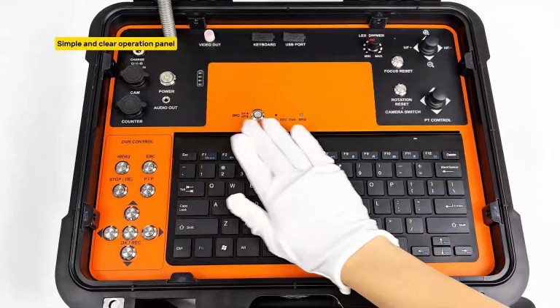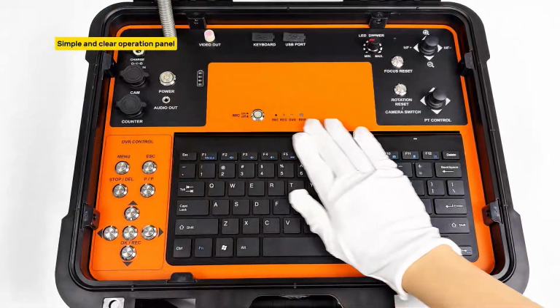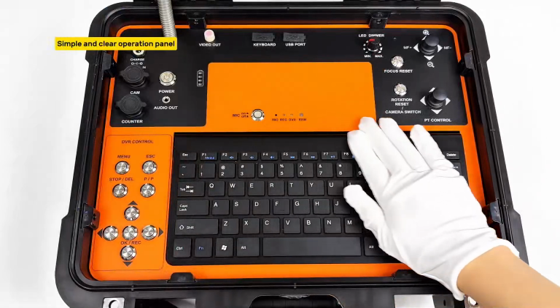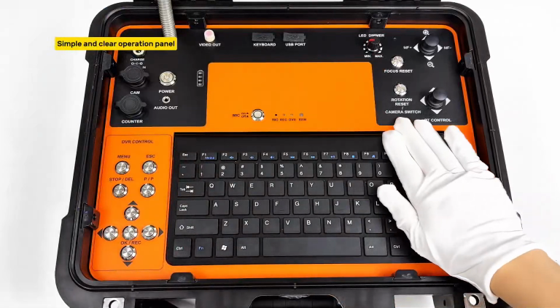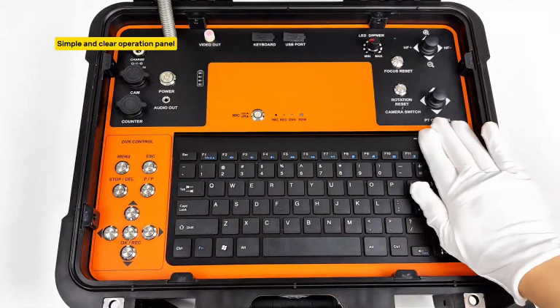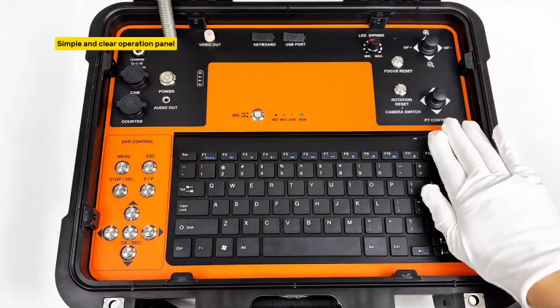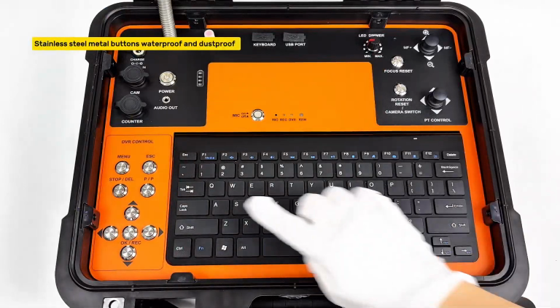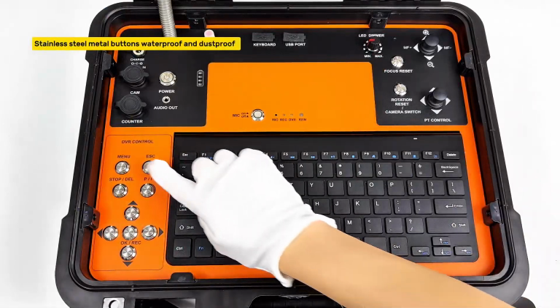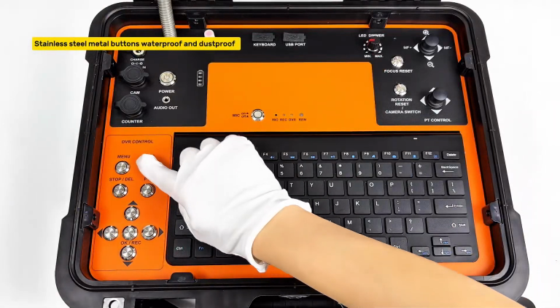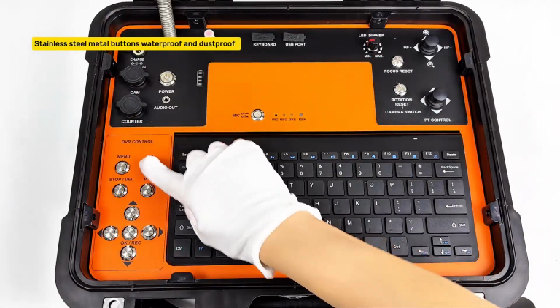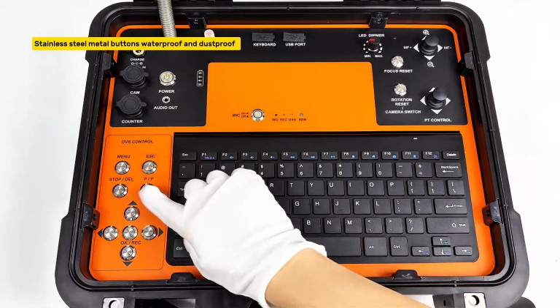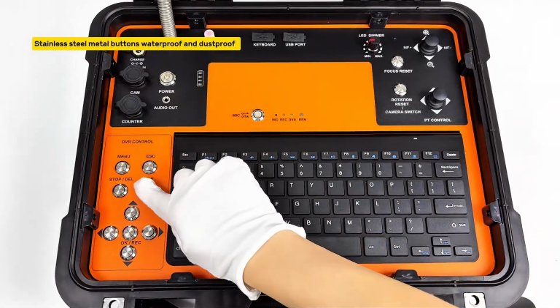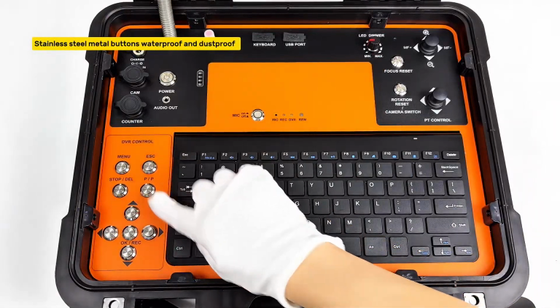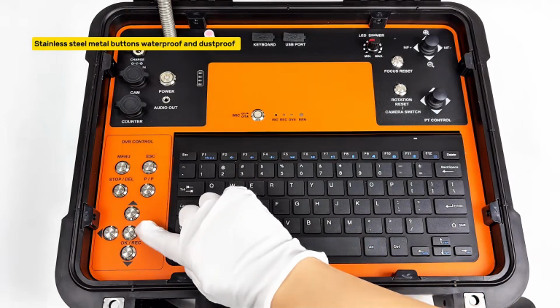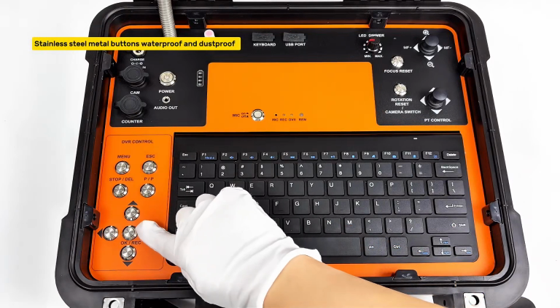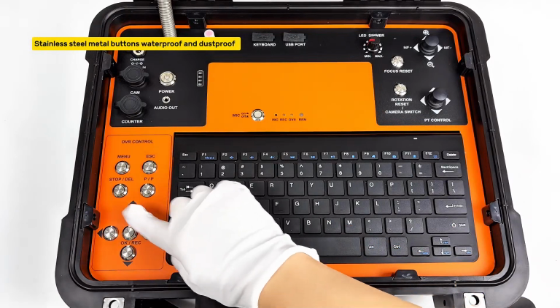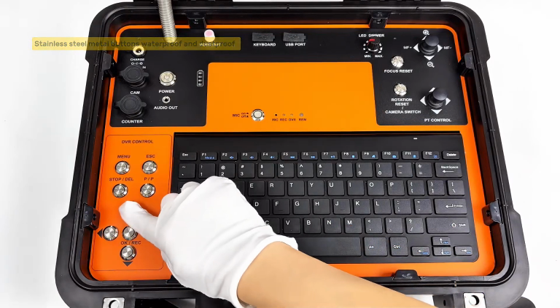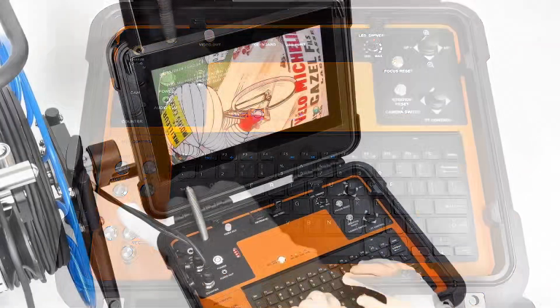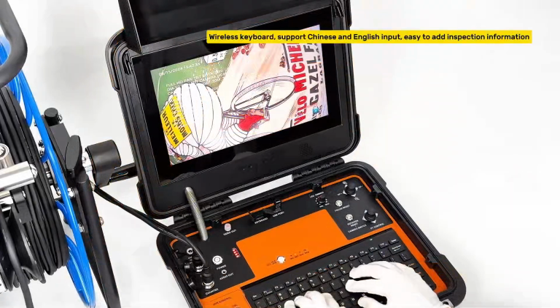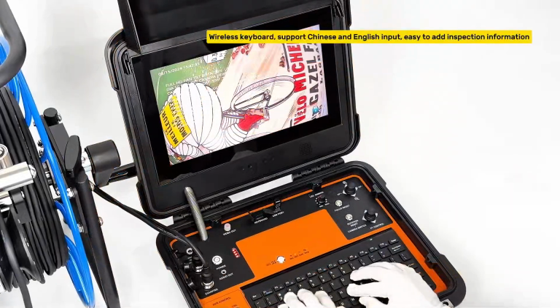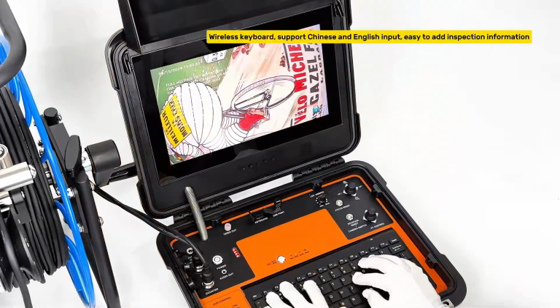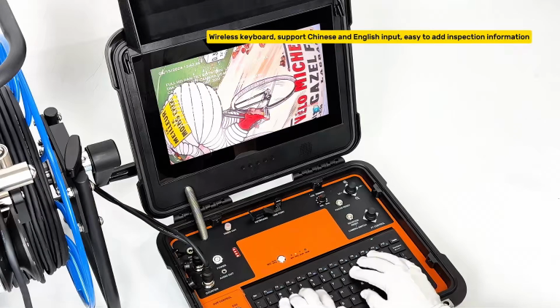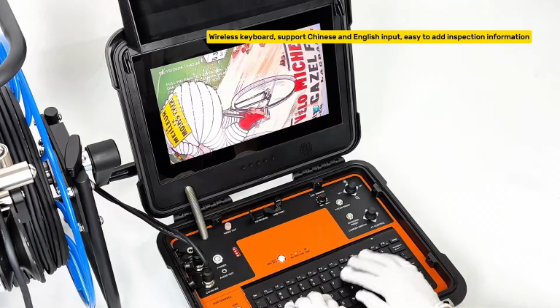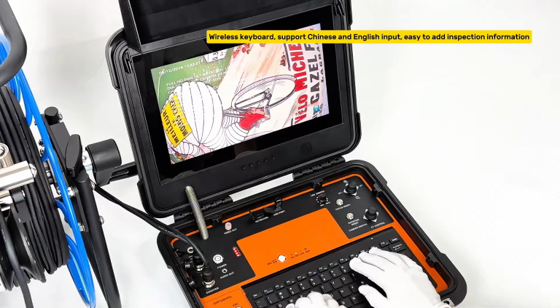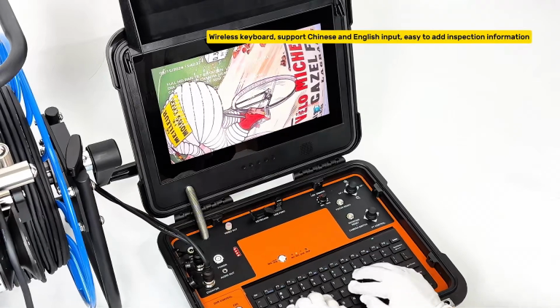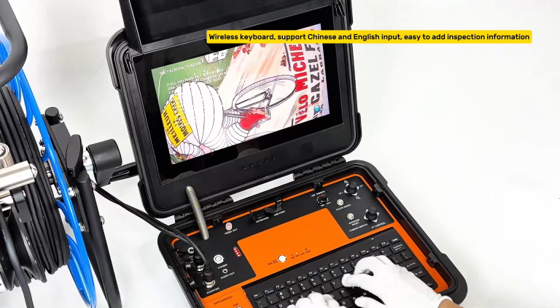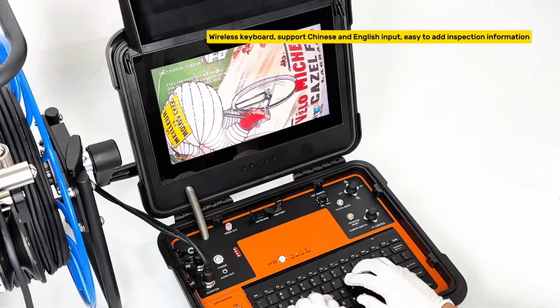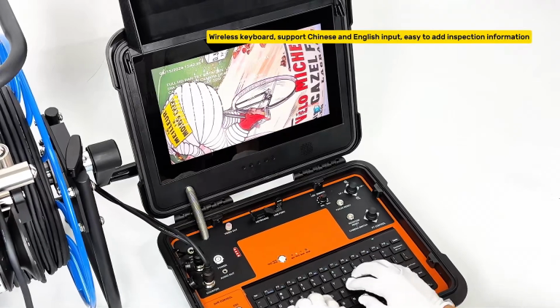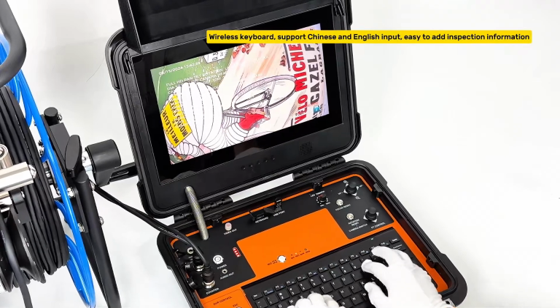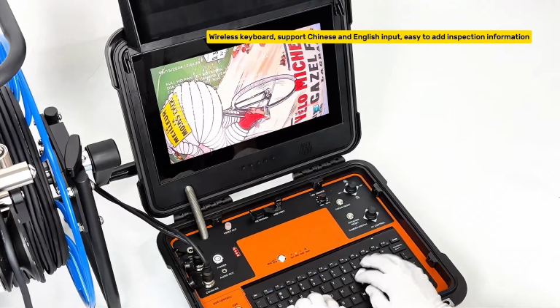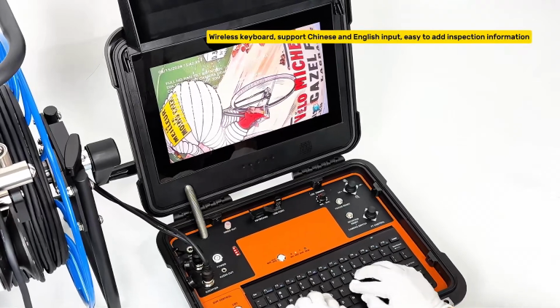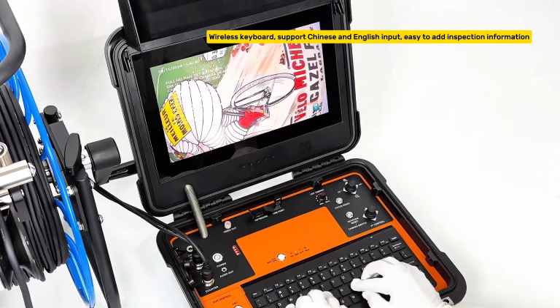Simple and clear operation panel with stainless steel metal buttons that are waterproof and dustproof. Wireless keyboard supports Chinese and English input, making it easy to add inspection information.